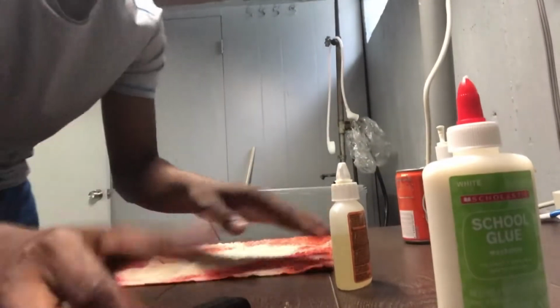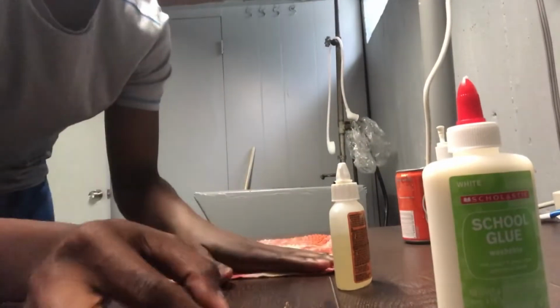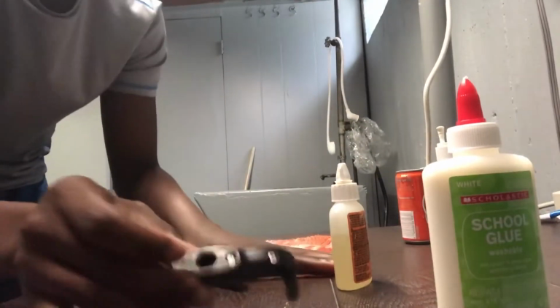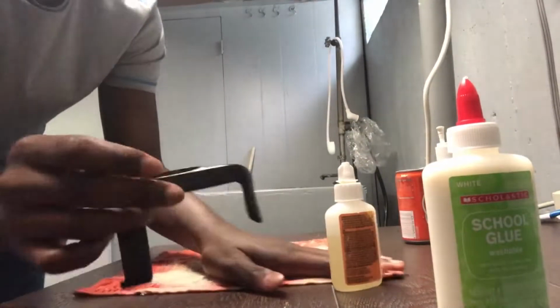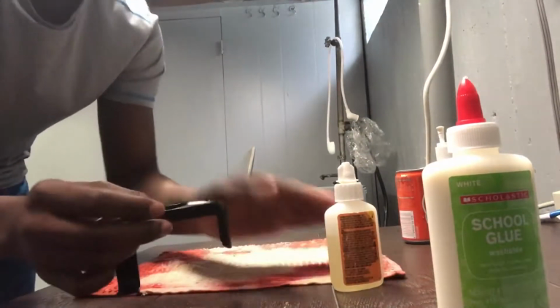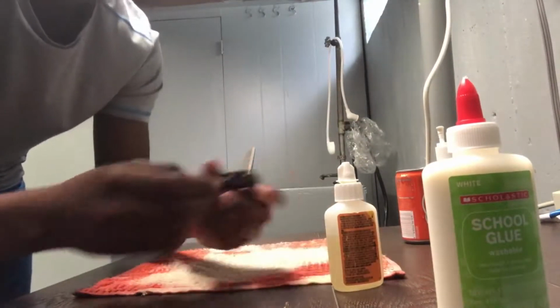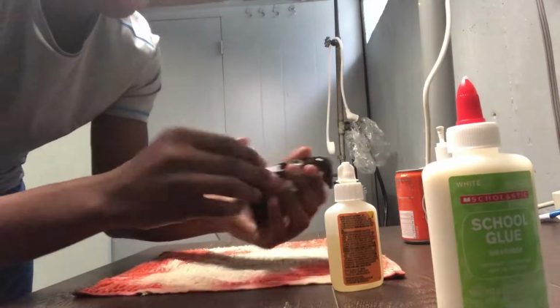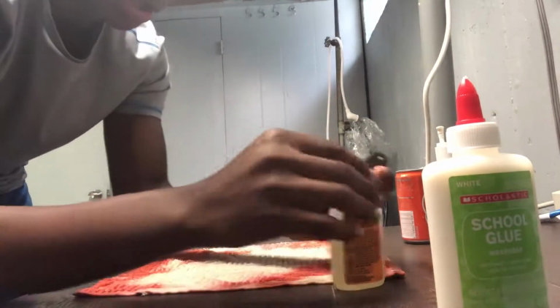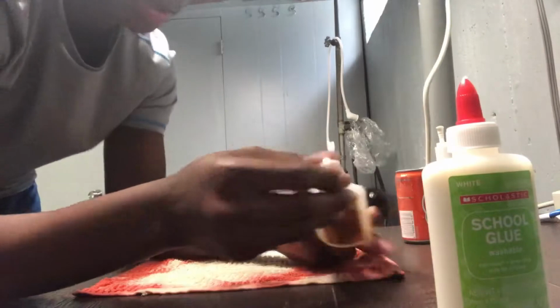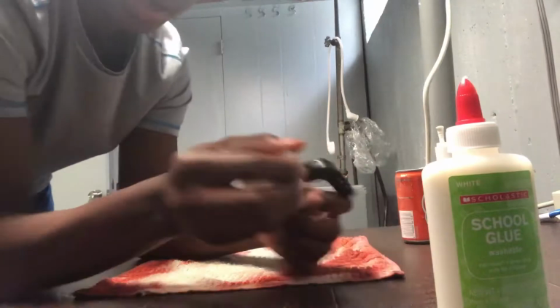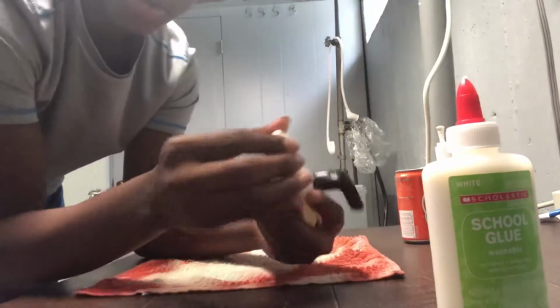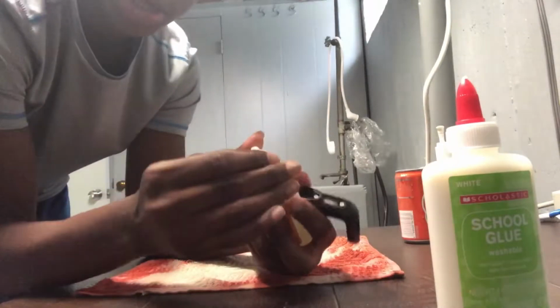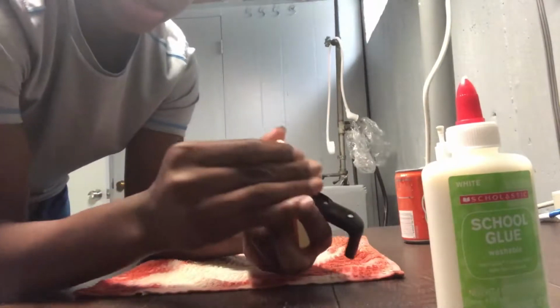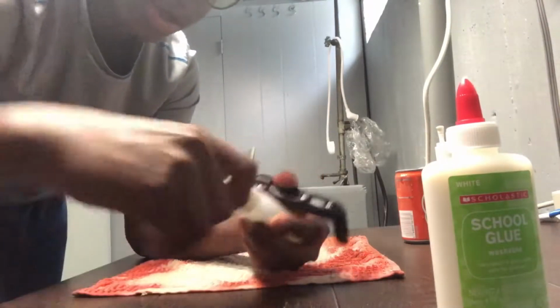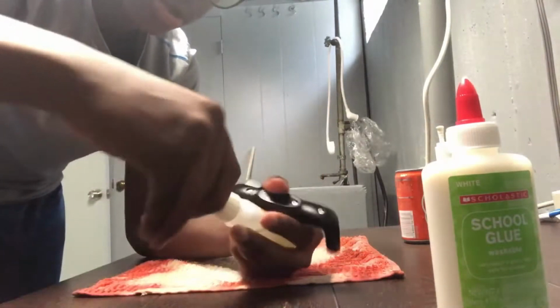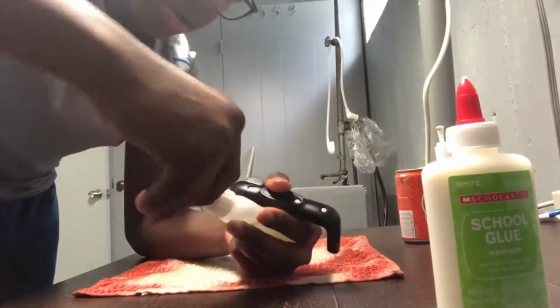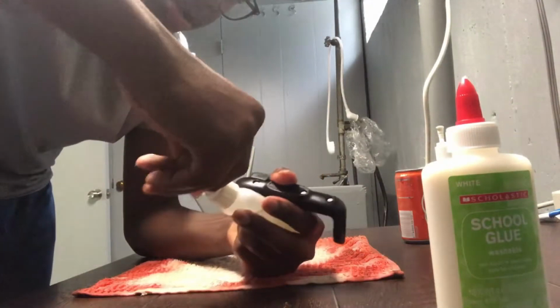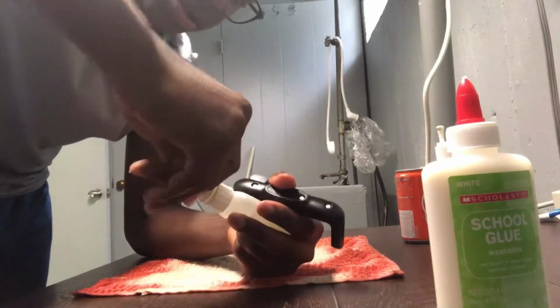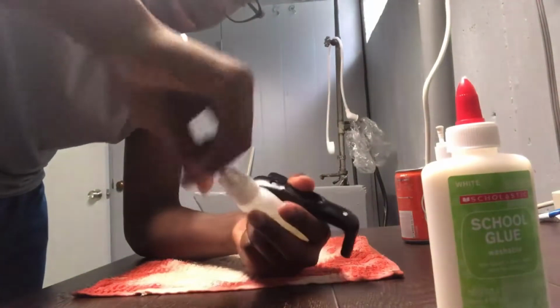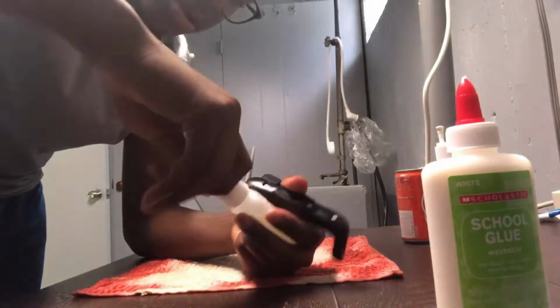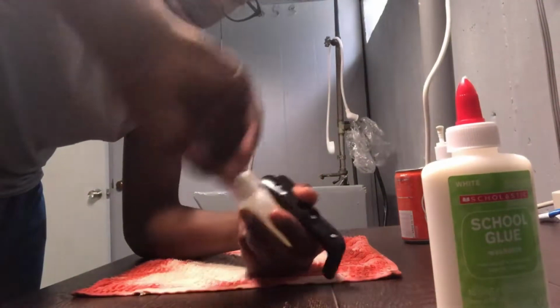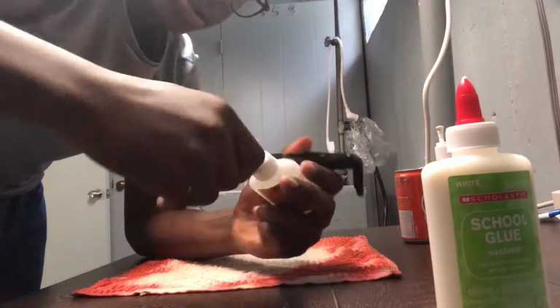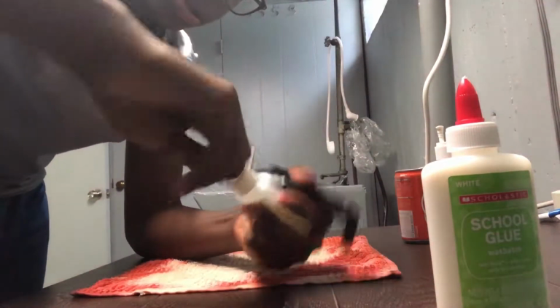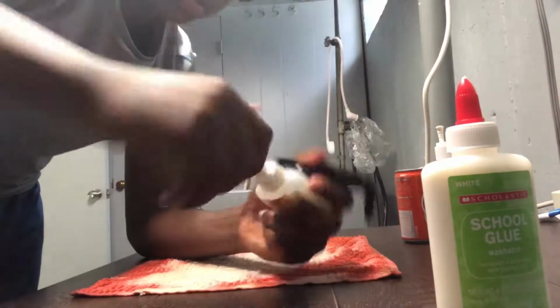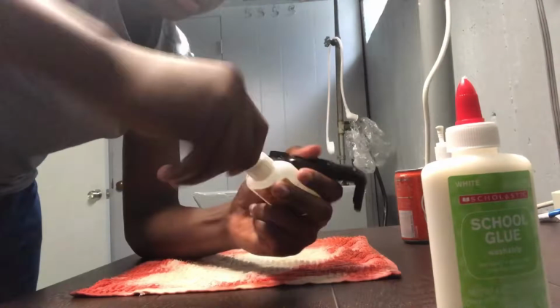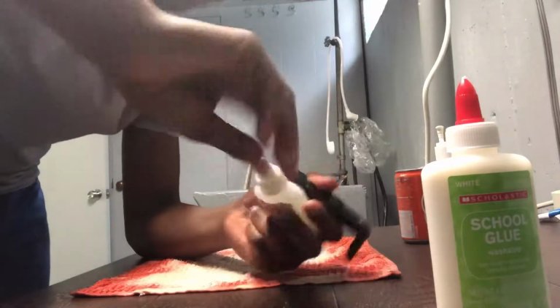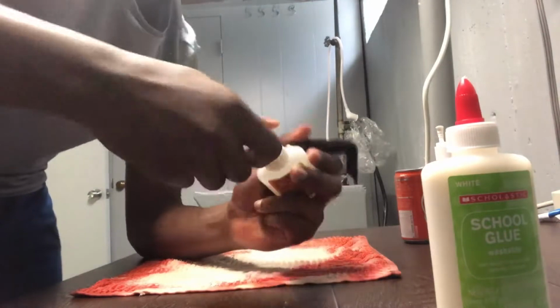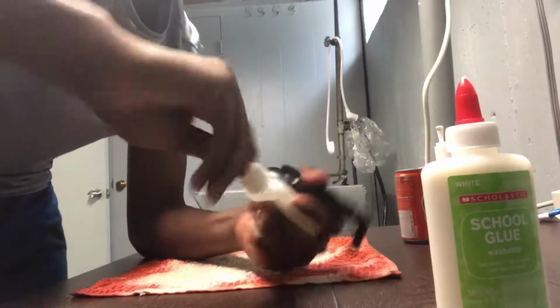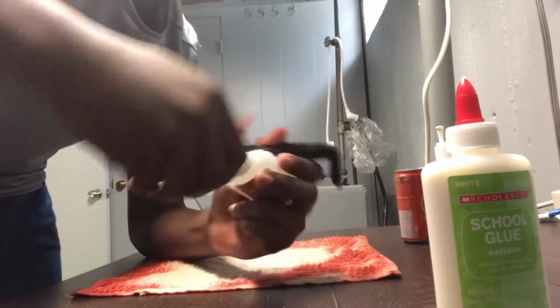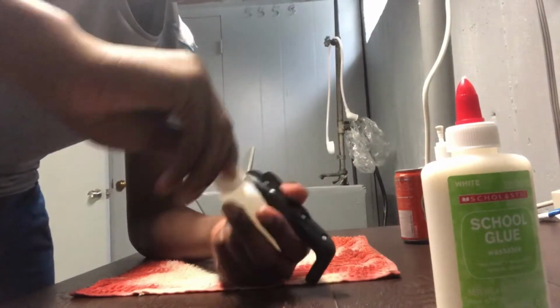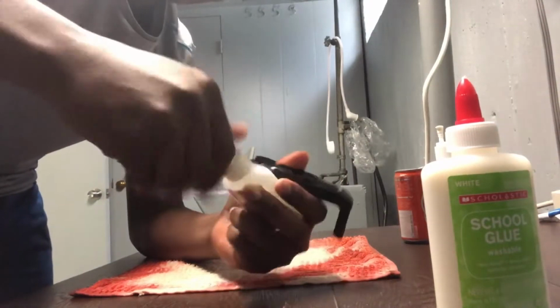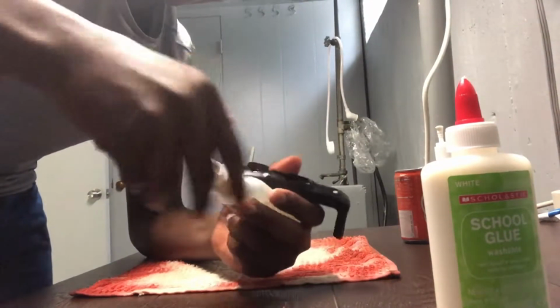That we are gonna do is we're gonna get the gorilla glue. Seems like some of the glue got on the bottle cap.